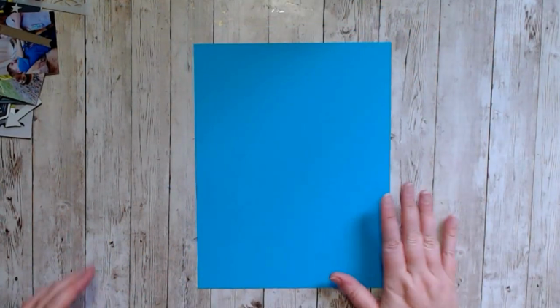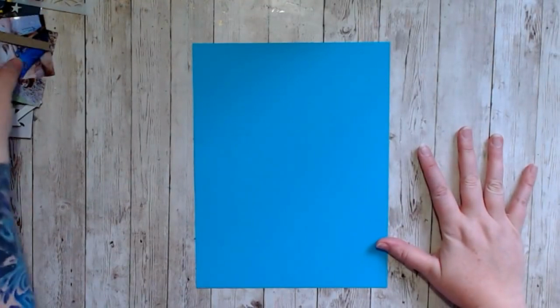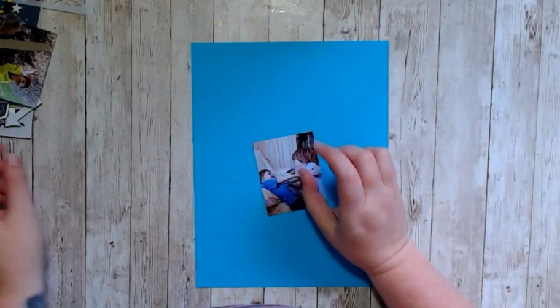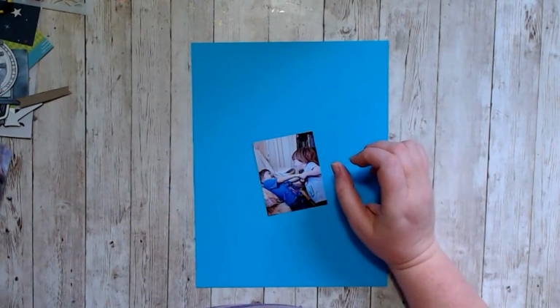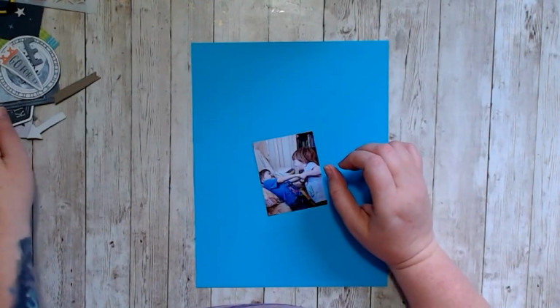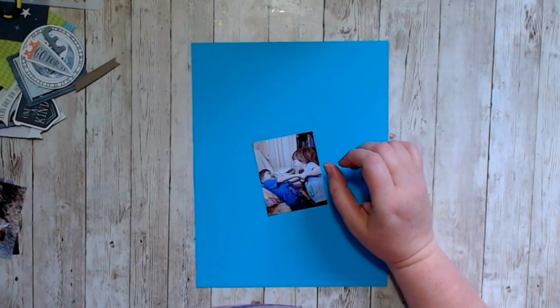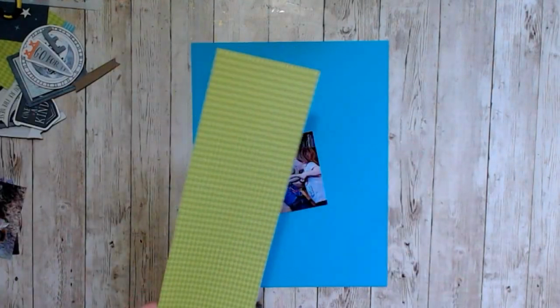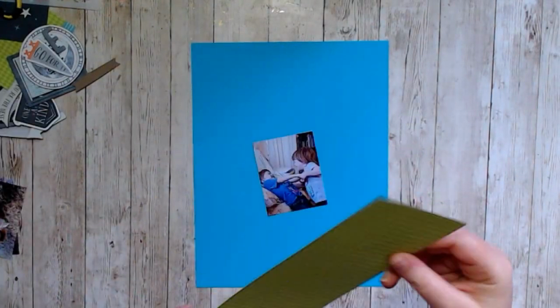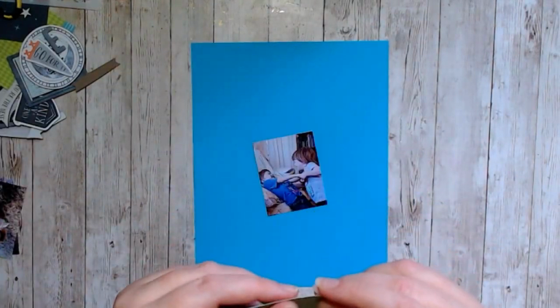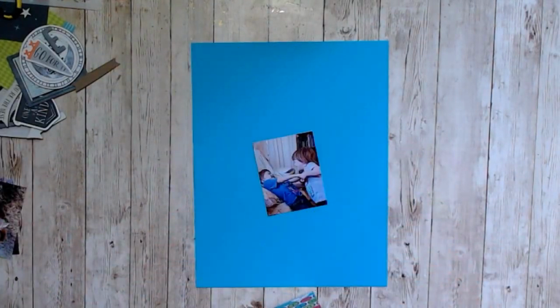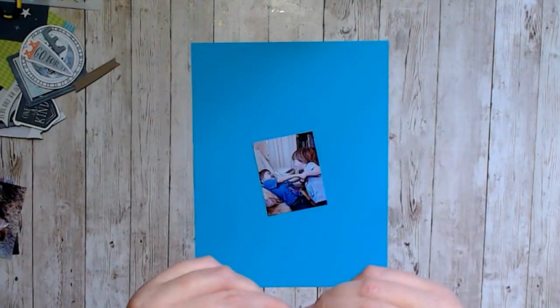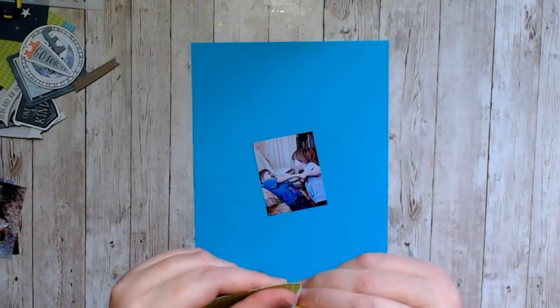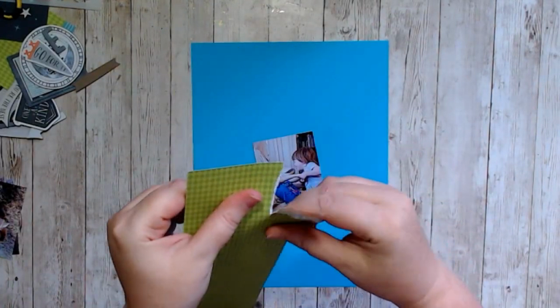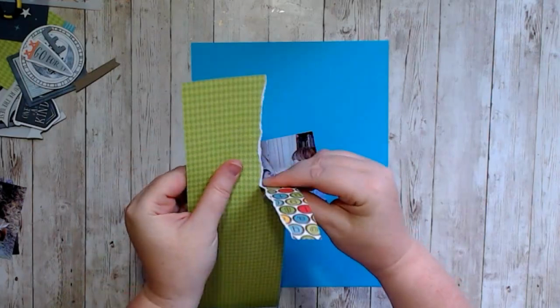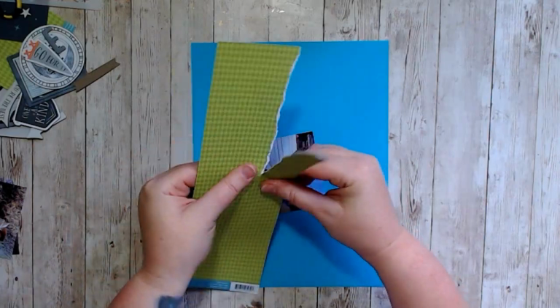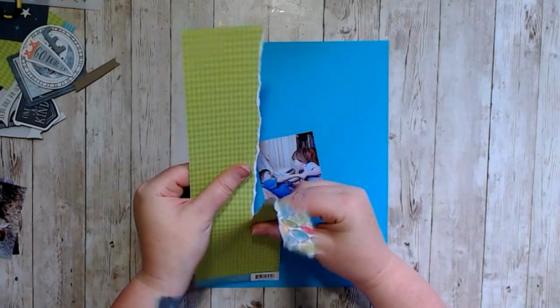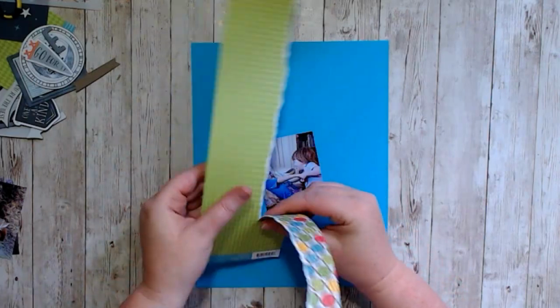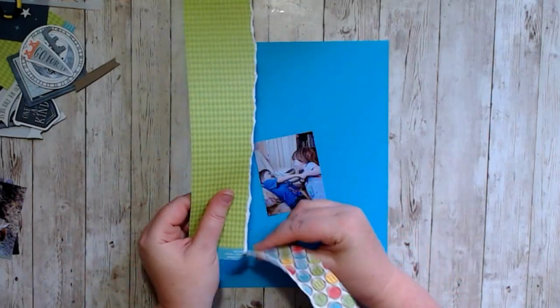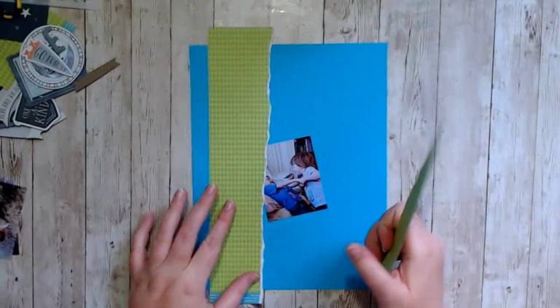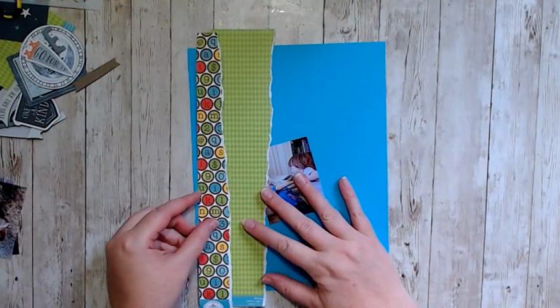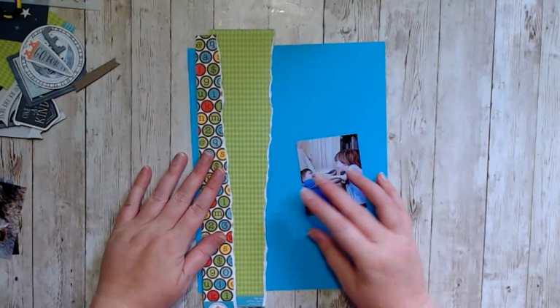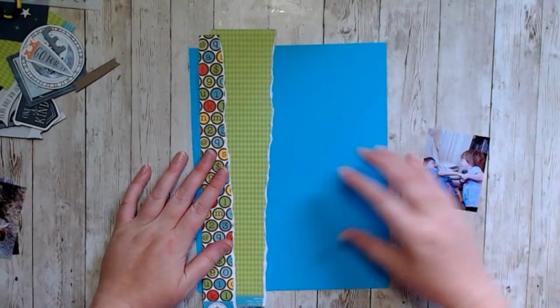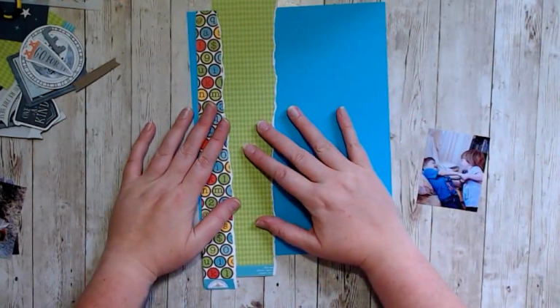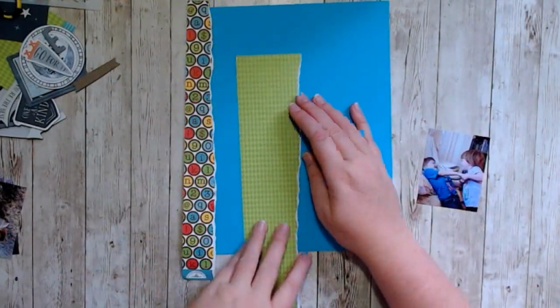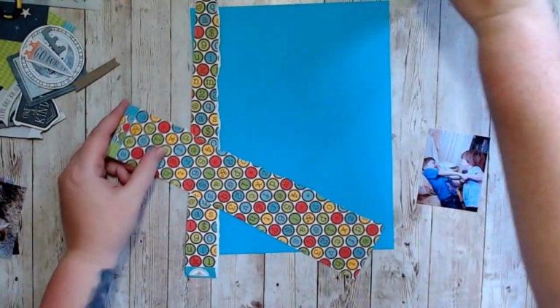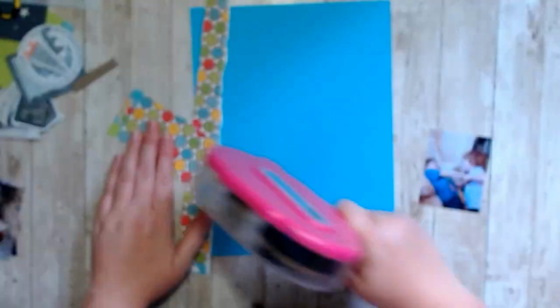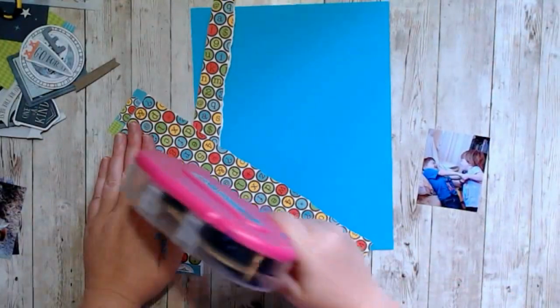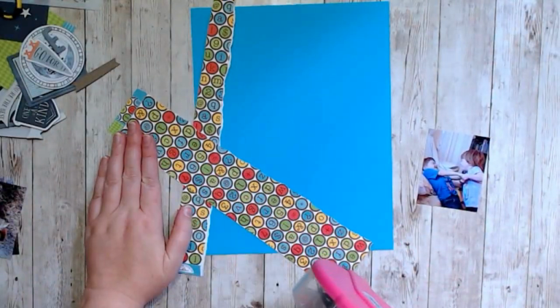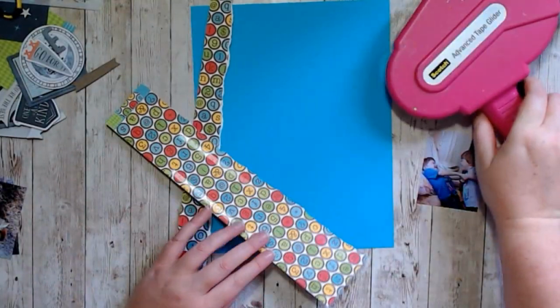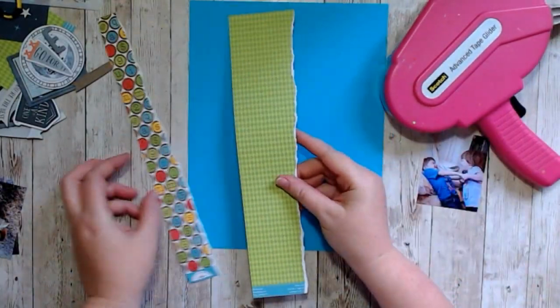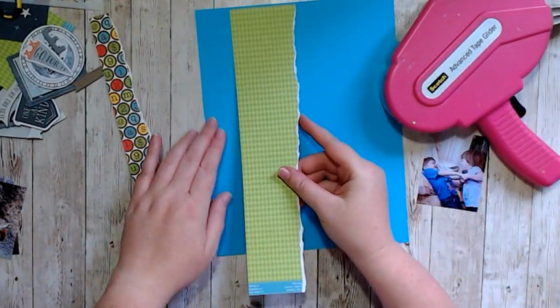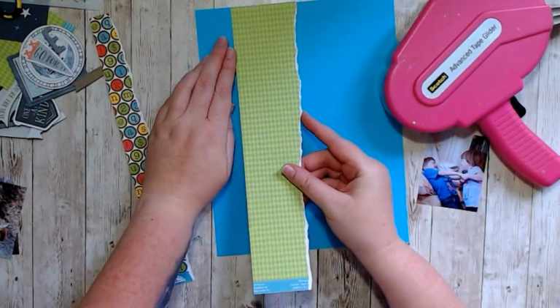Hello, it's Holly with Ivy Cole Creations and today I am working on a layout just to get it finished.